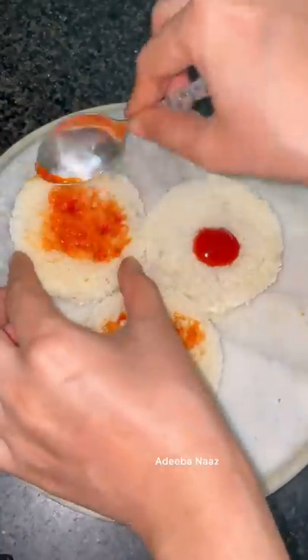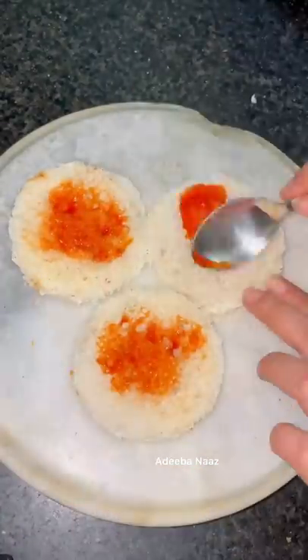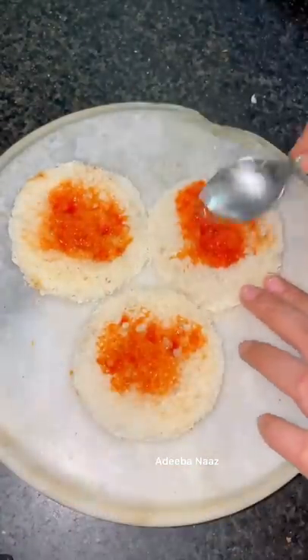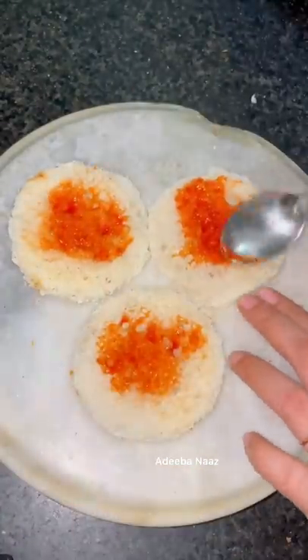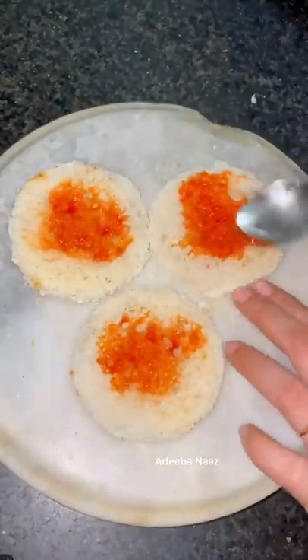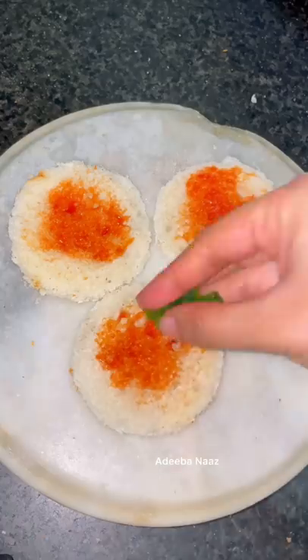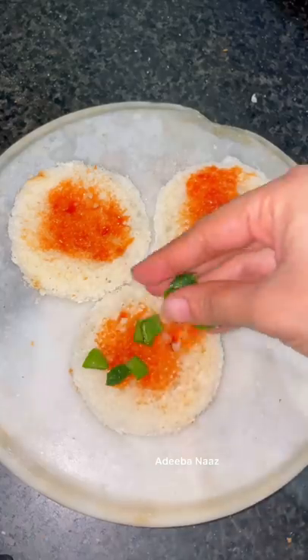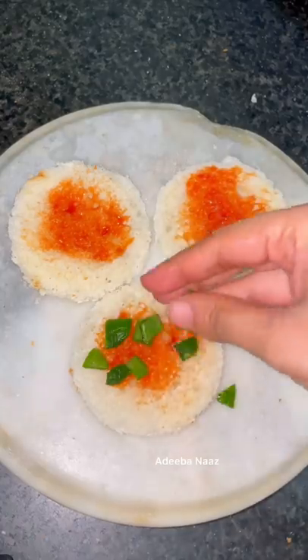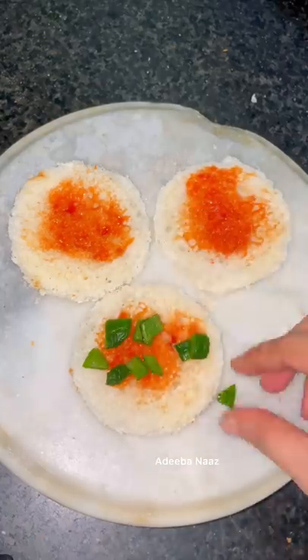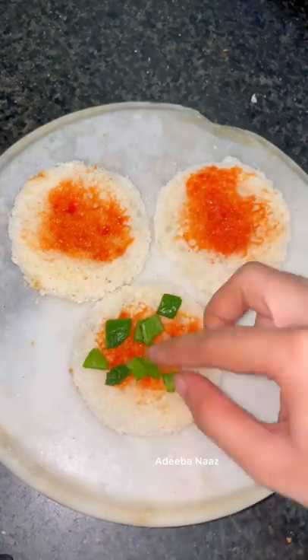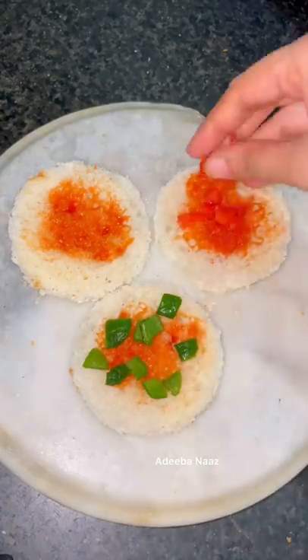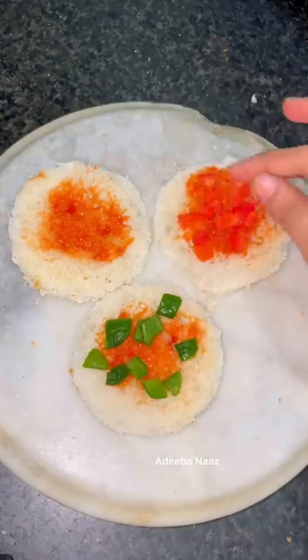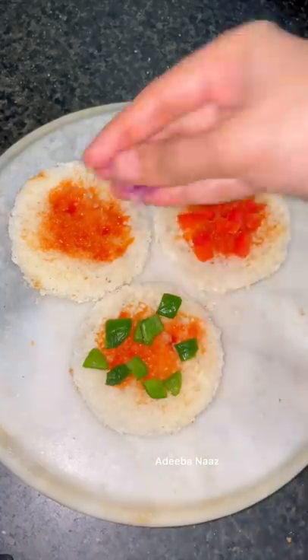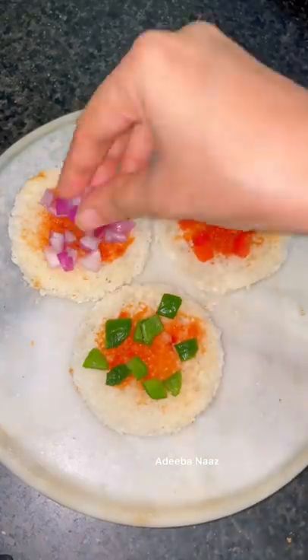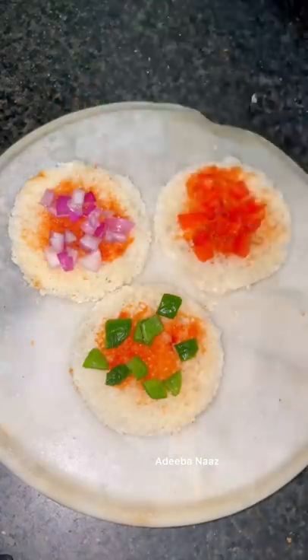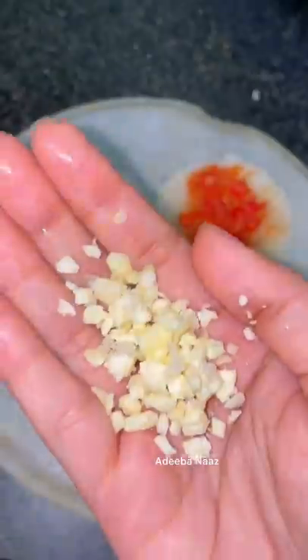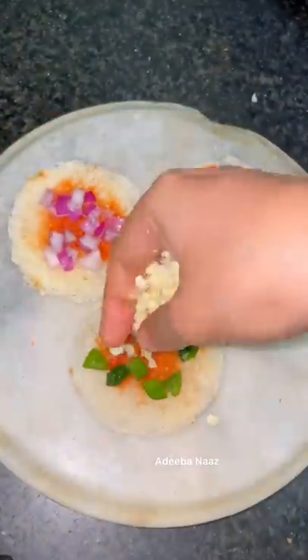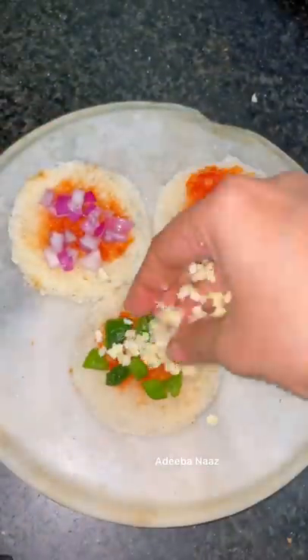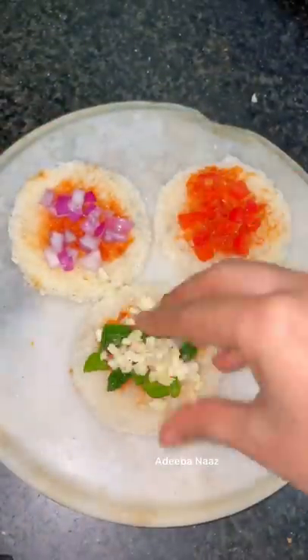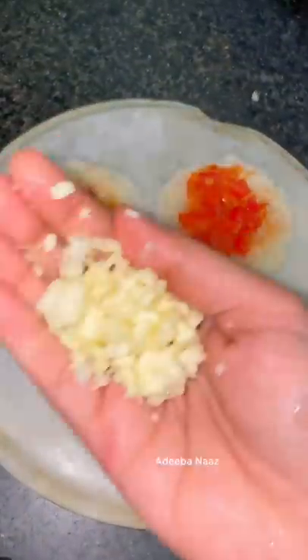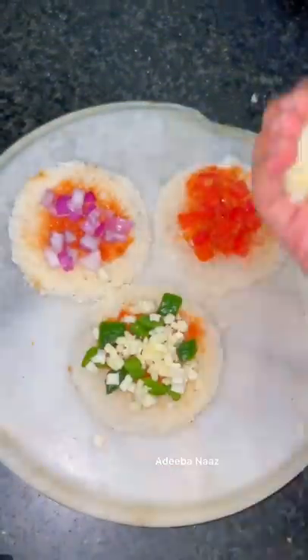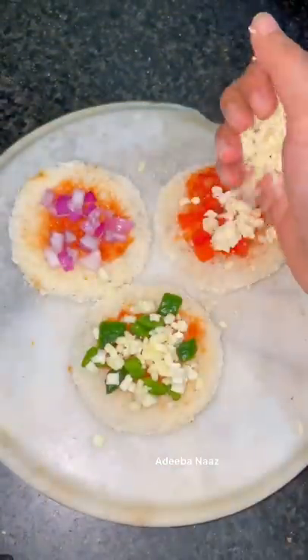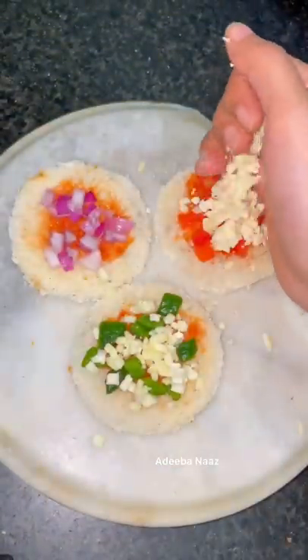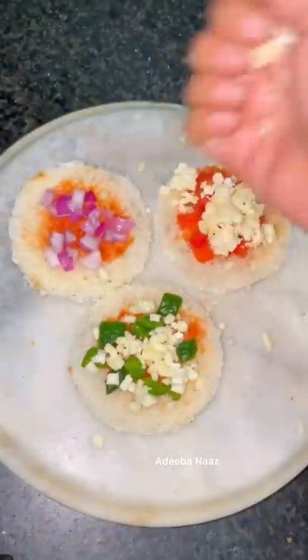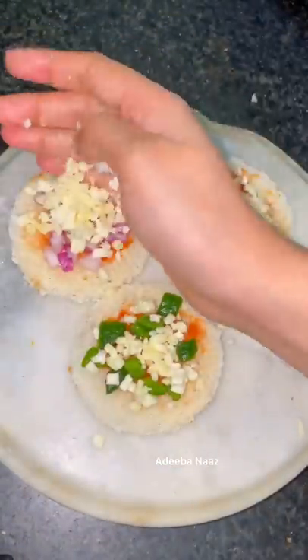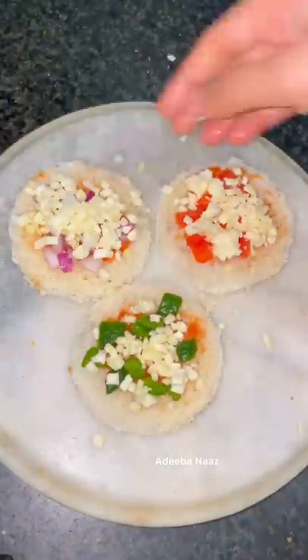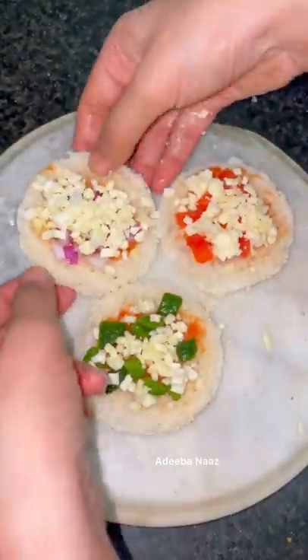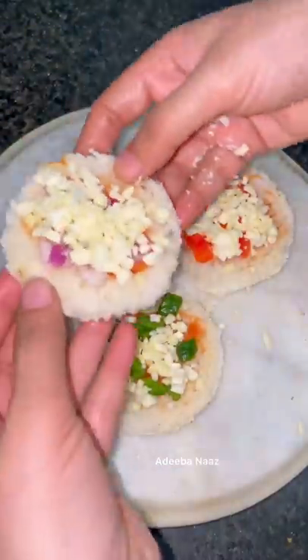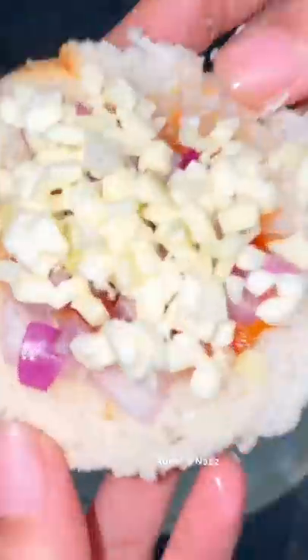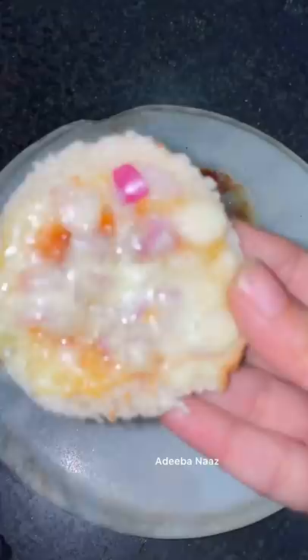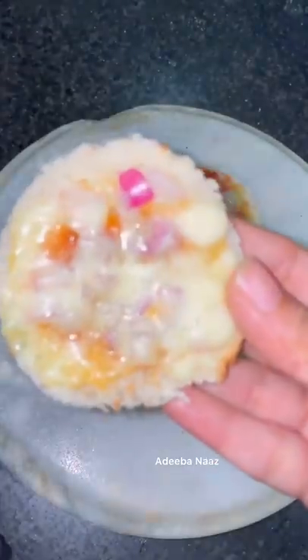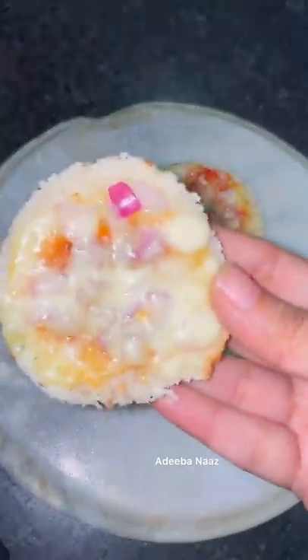I use 3 veggies: tomatoes, peas, and capsicum — because they're available in every house, you can get everything. Put the vegetables in it, and then bake it.